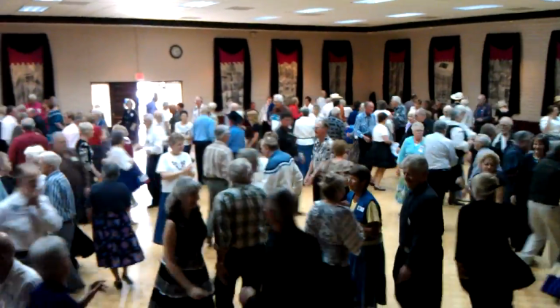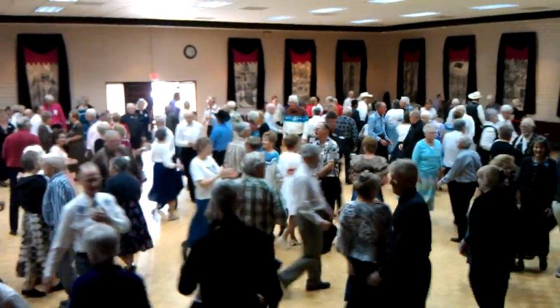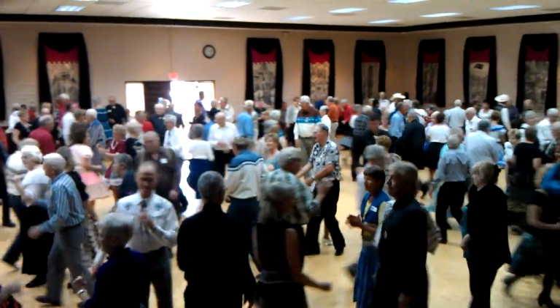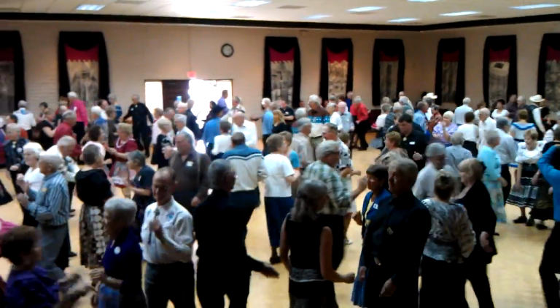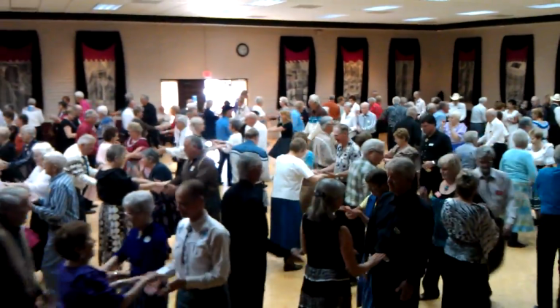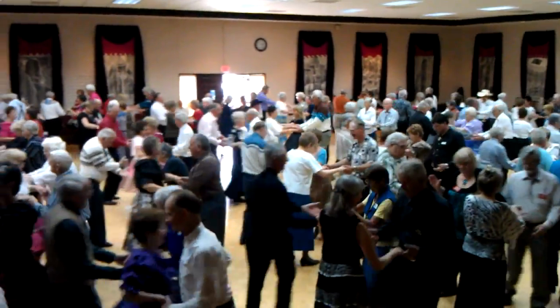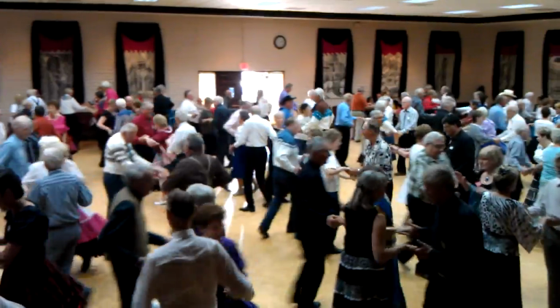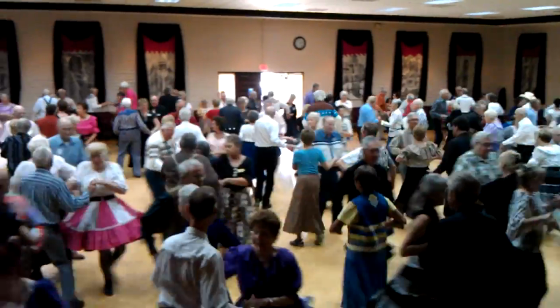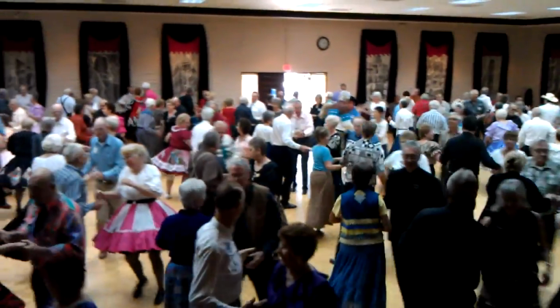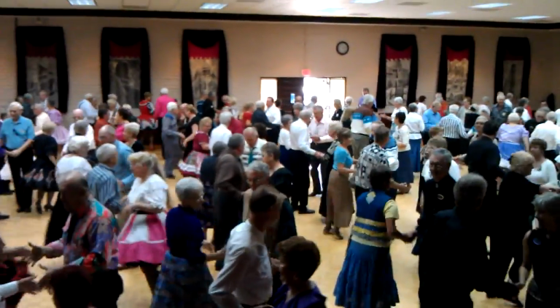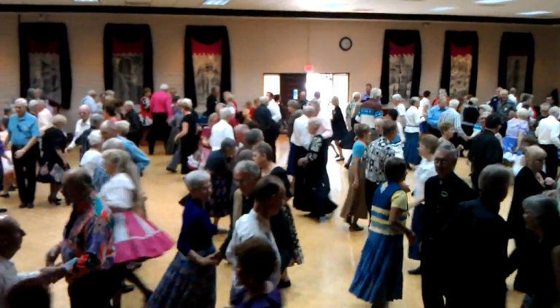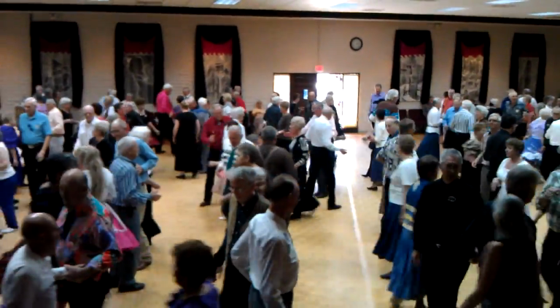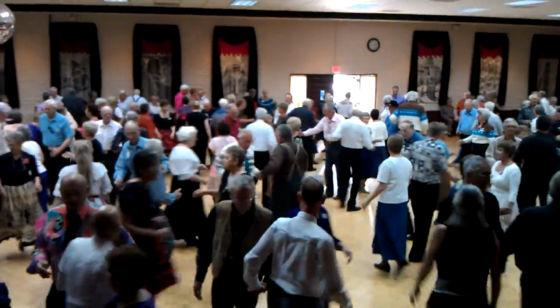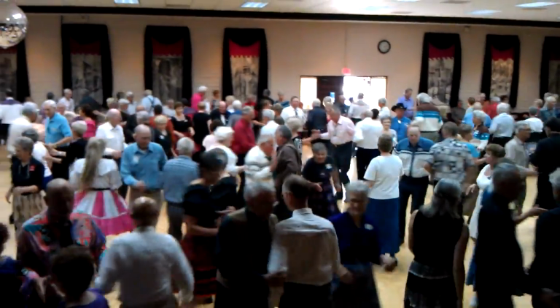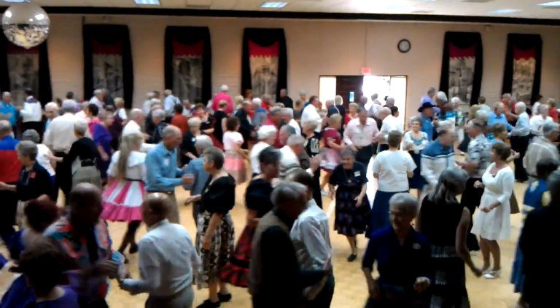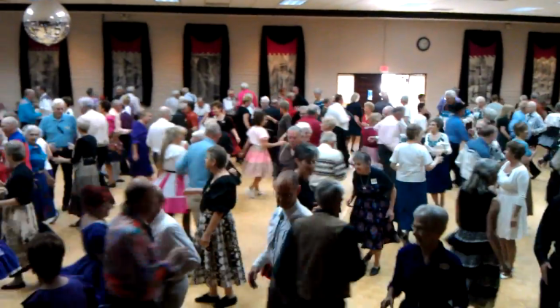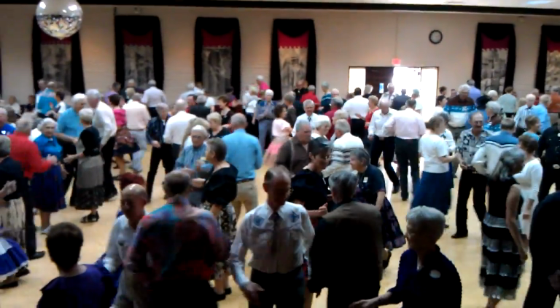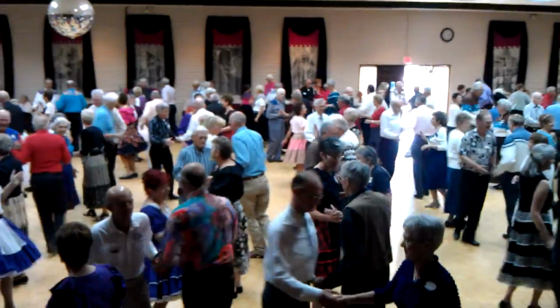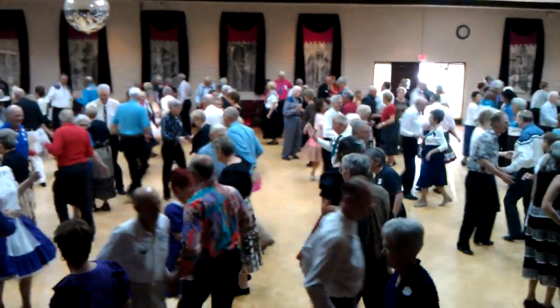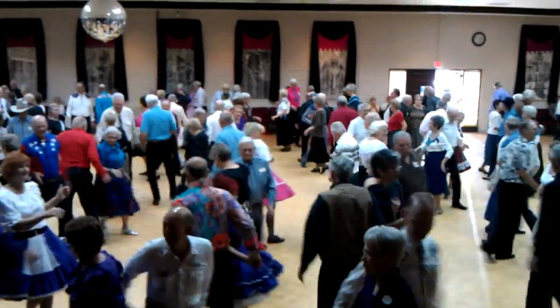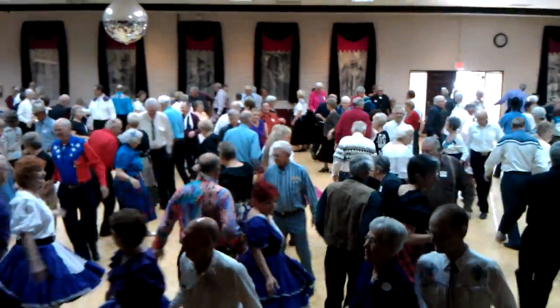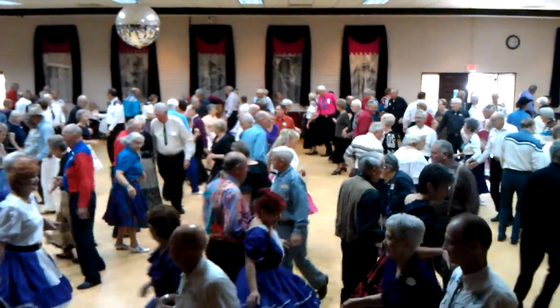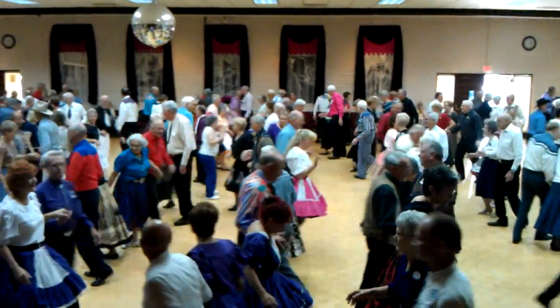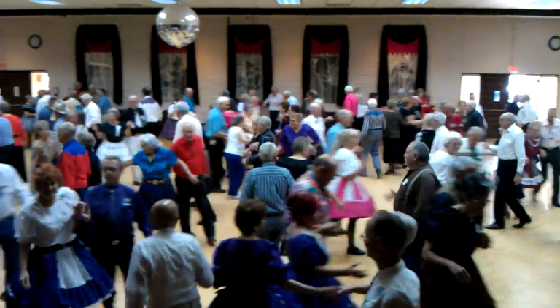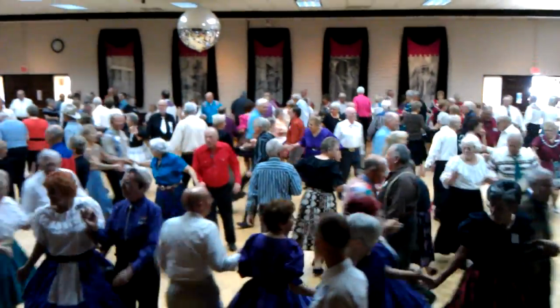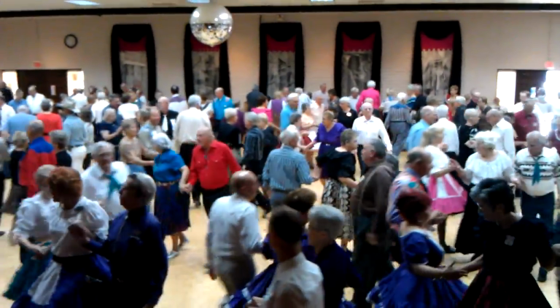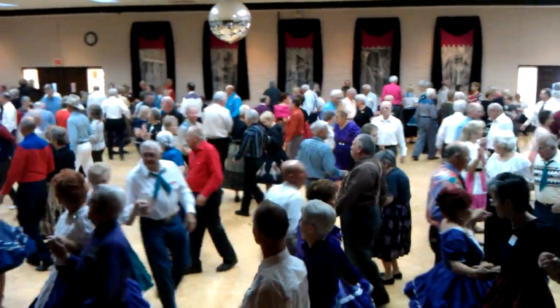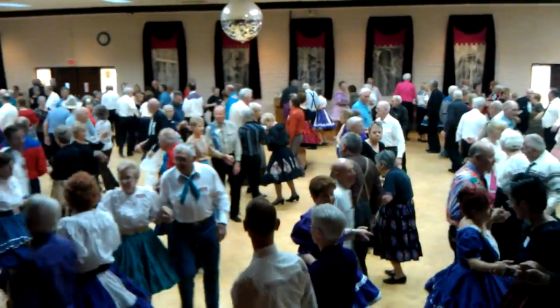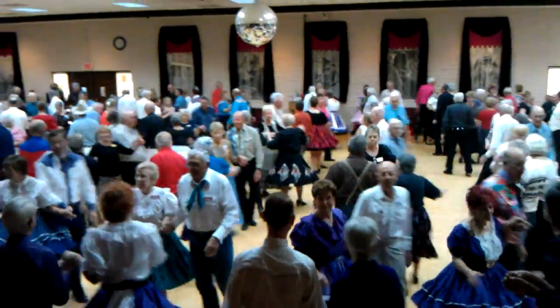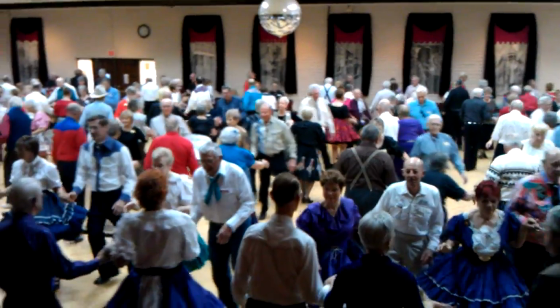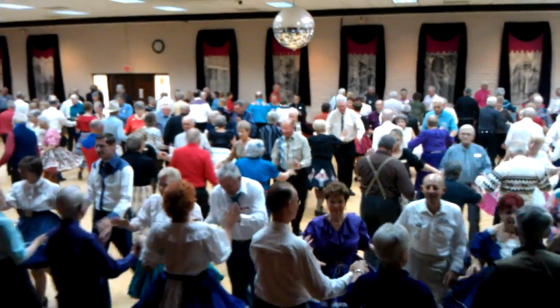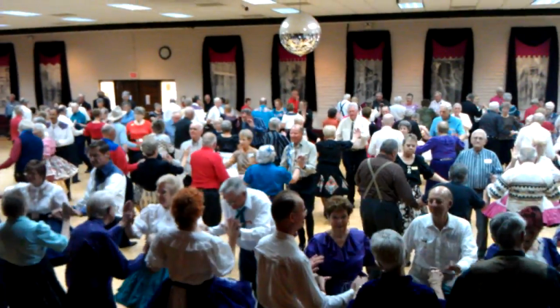When you get done, both hands, single circle, make an ocean wave, girls circulate, boys train twice, boys run once, couples circulate, boom up, they bend the line, rock up to the middle and then you're back in time.